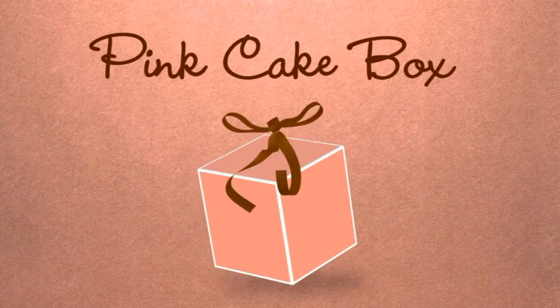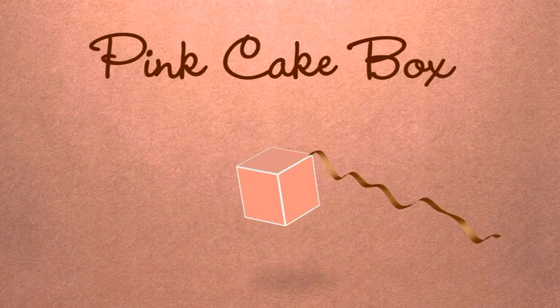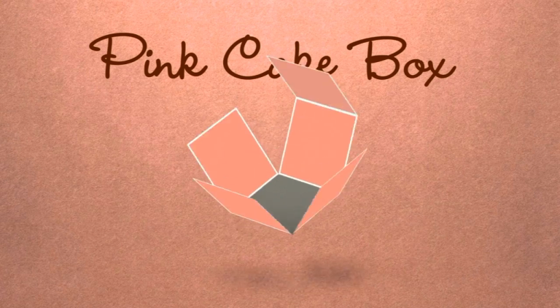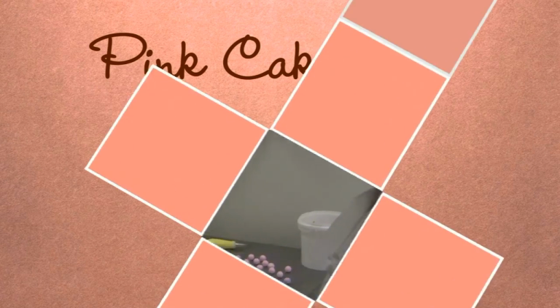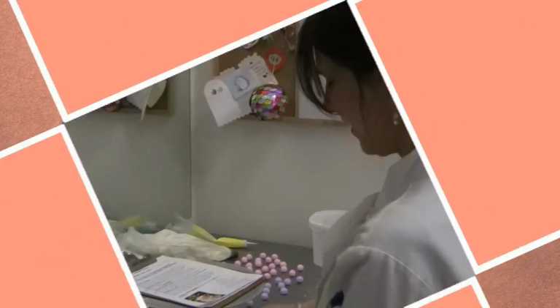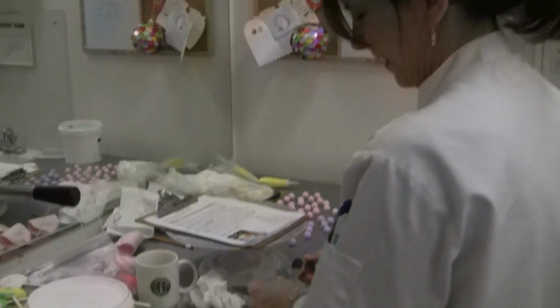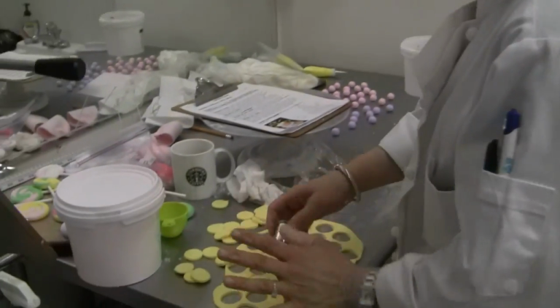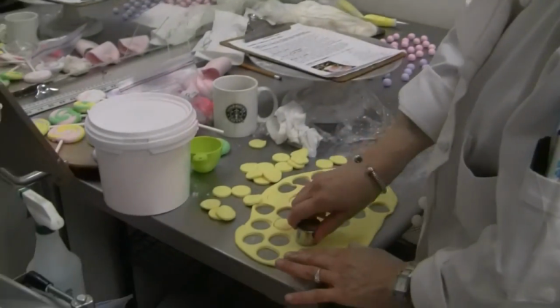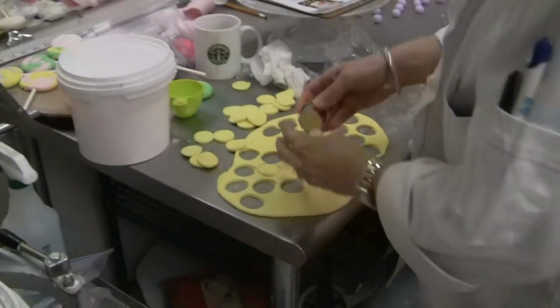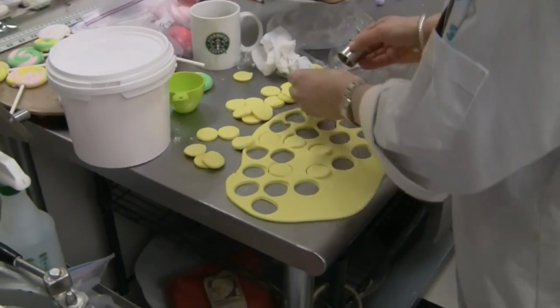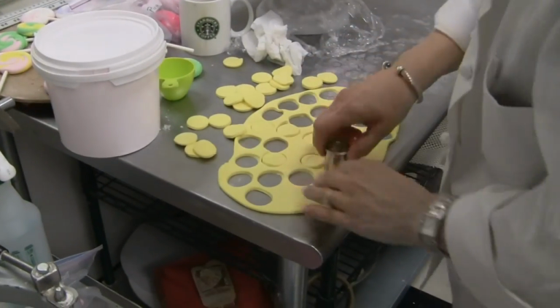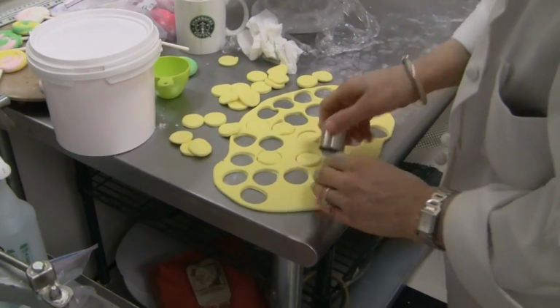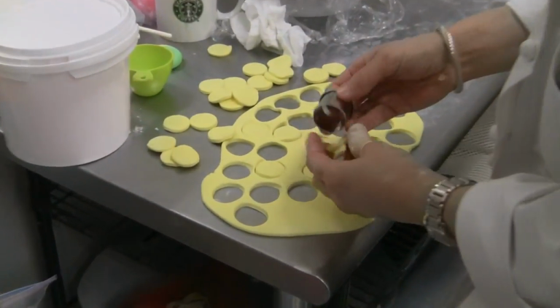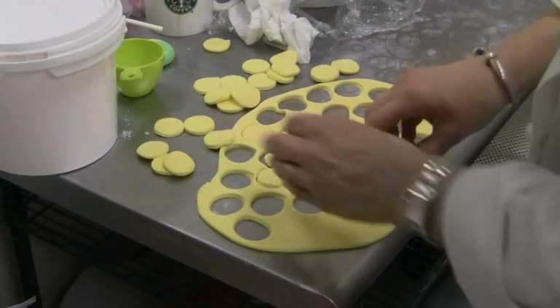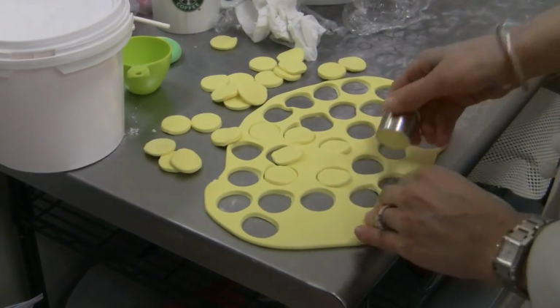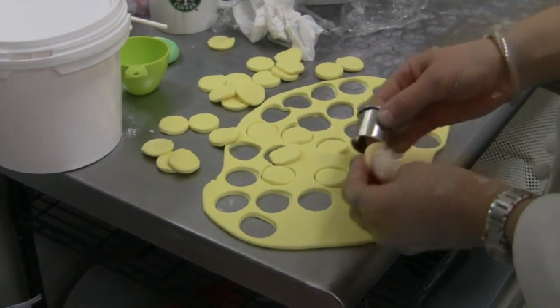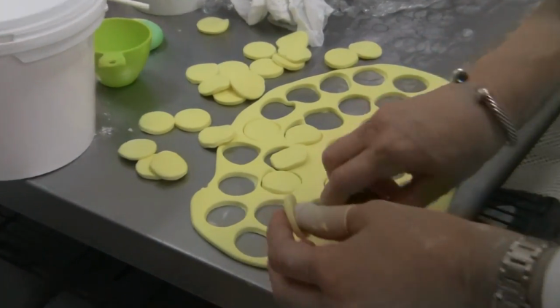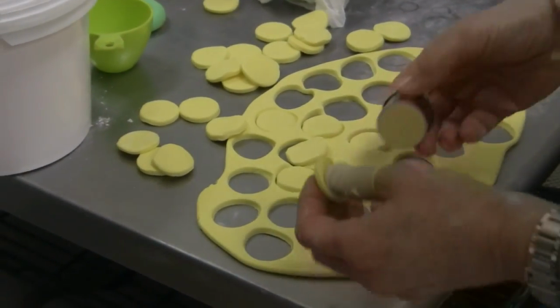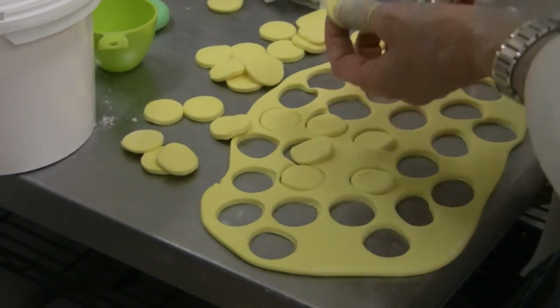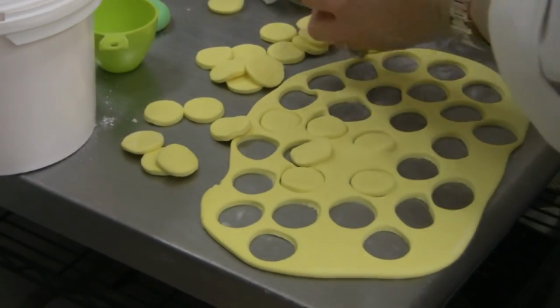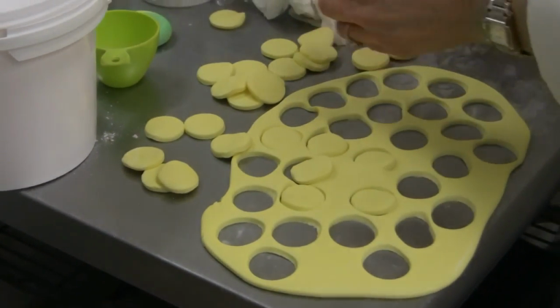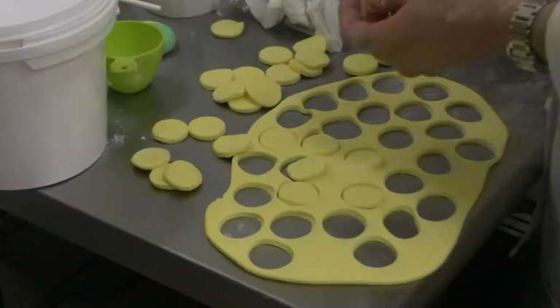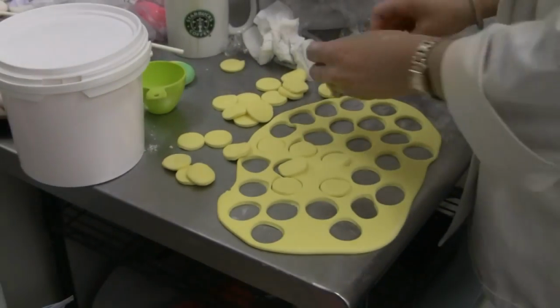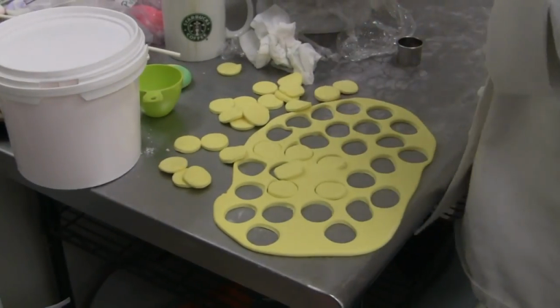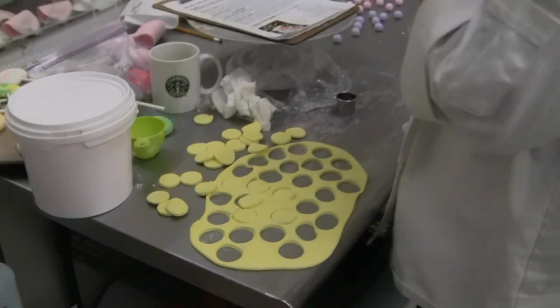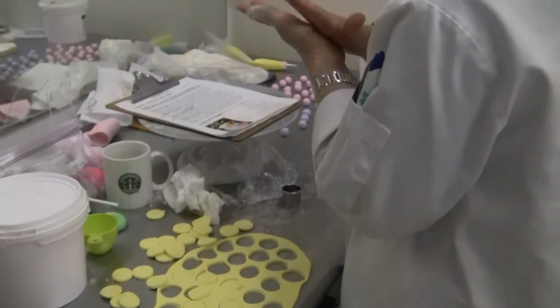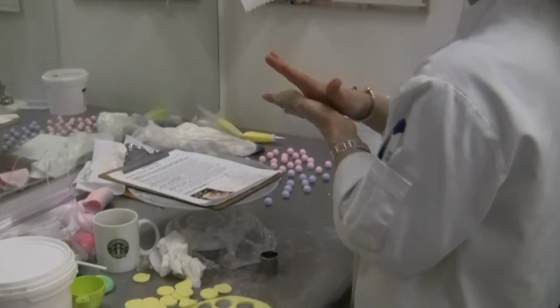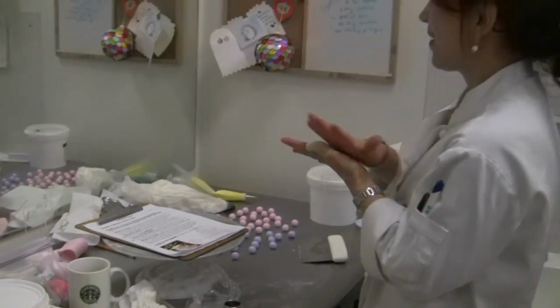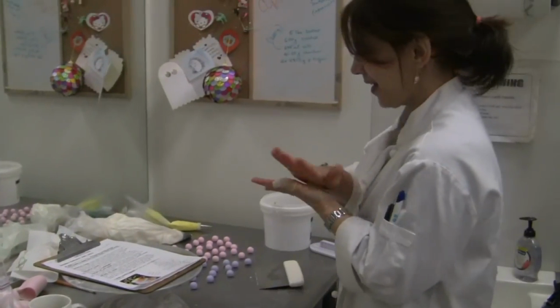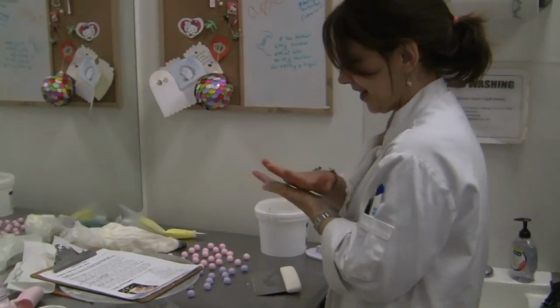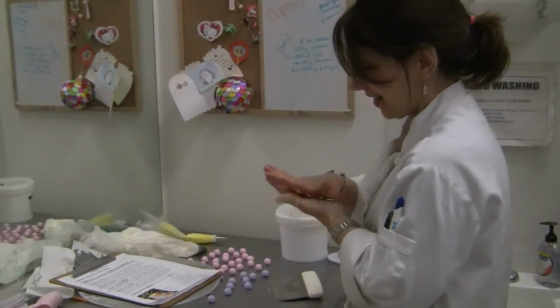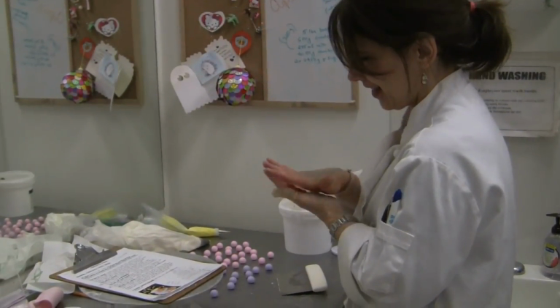Hi Jo. Hi. Okay, so Jo is cutting out some circles. What she's going to do with those circles is roll lots of balls. And that is how we get all the balls to be the same size.